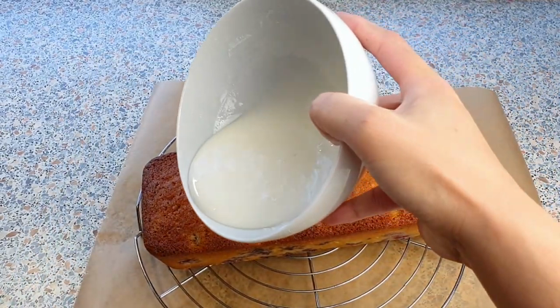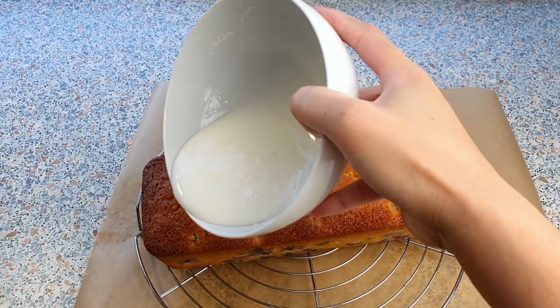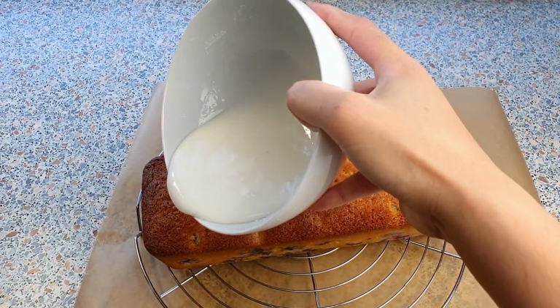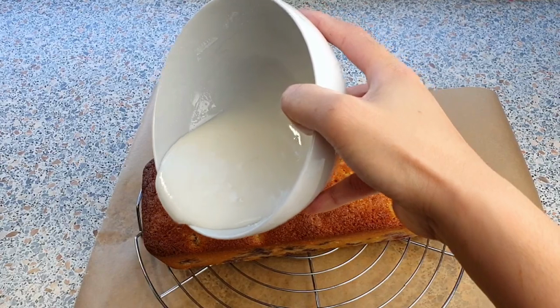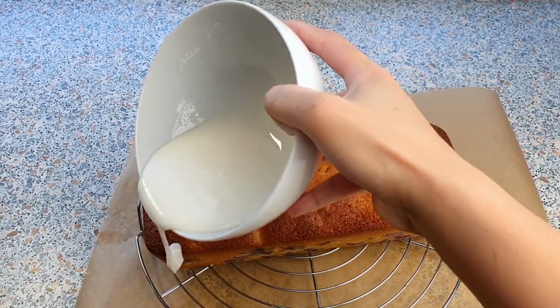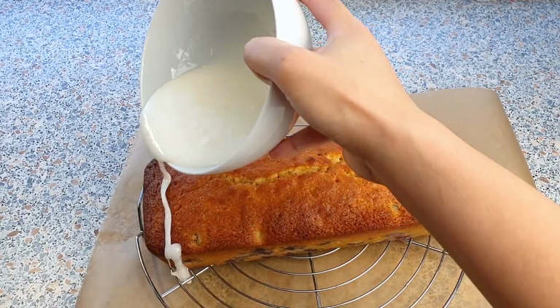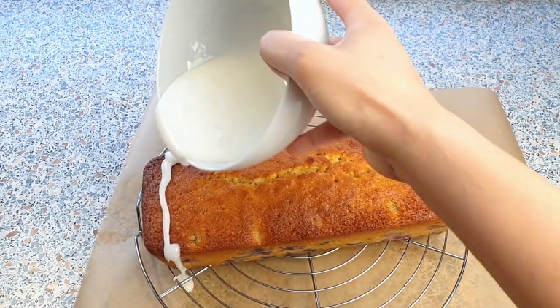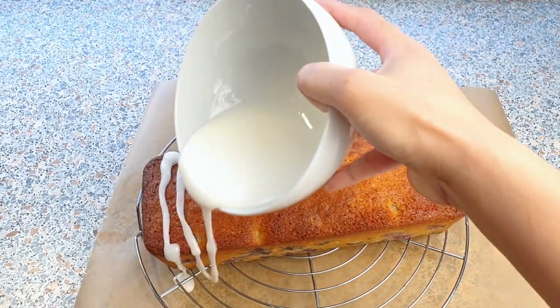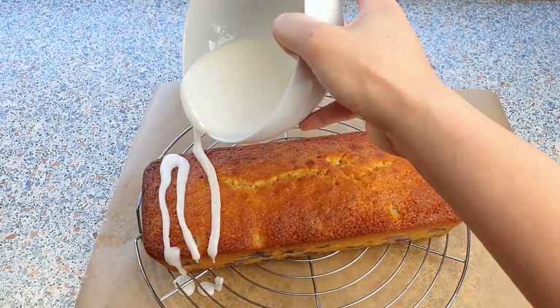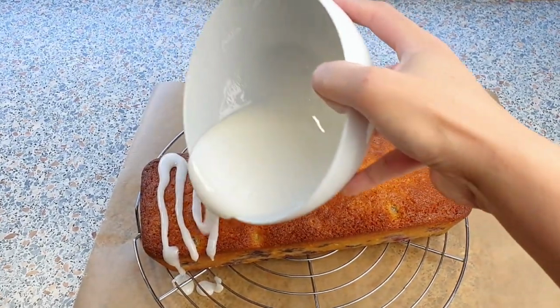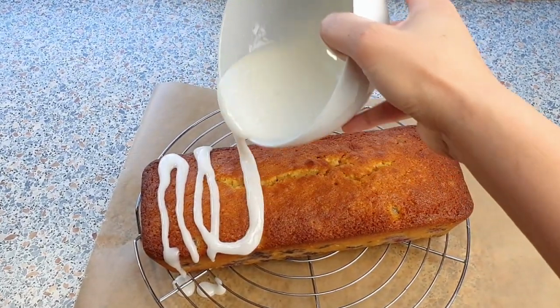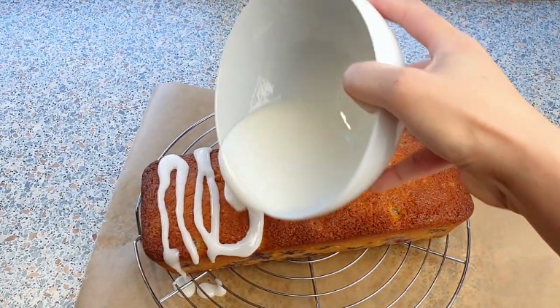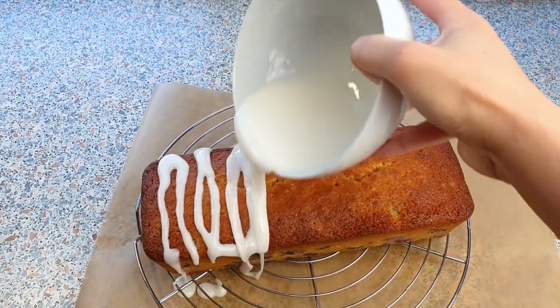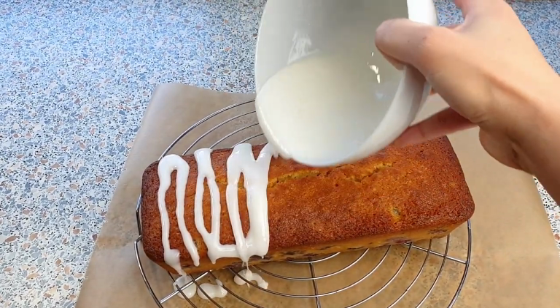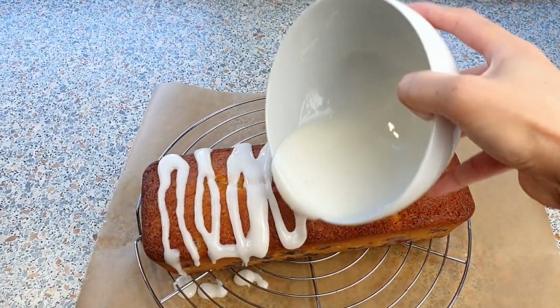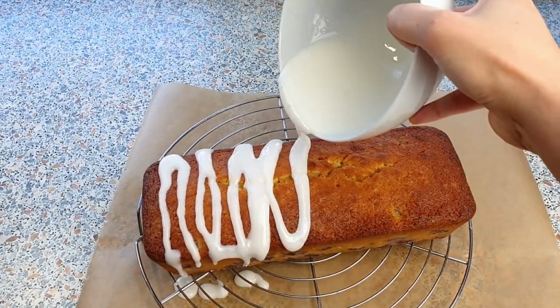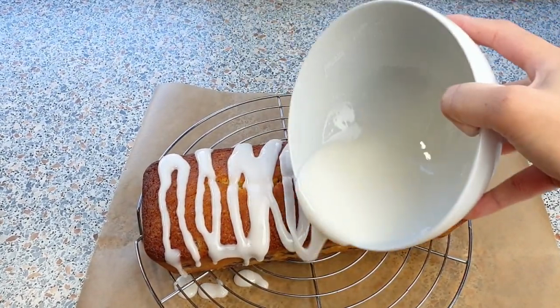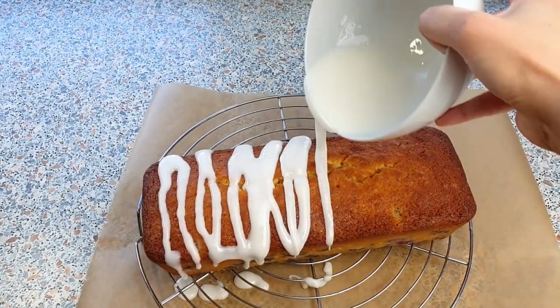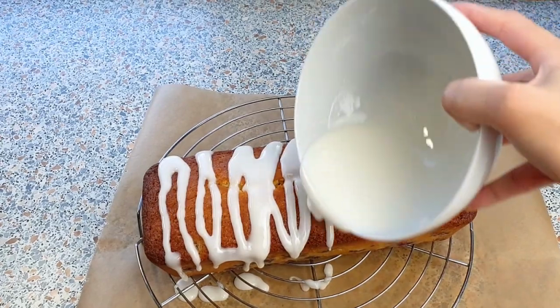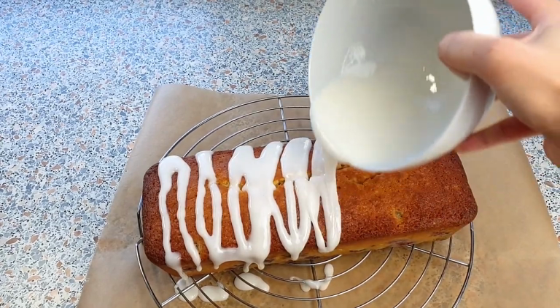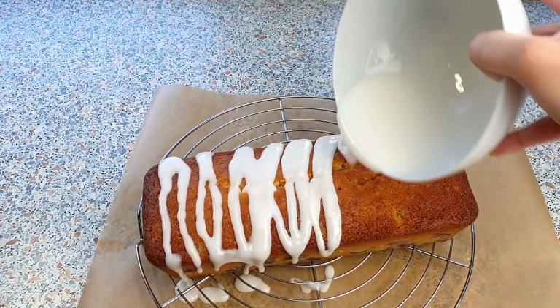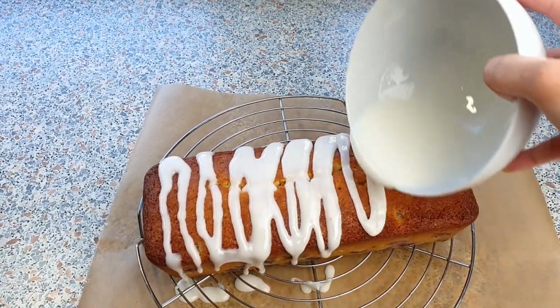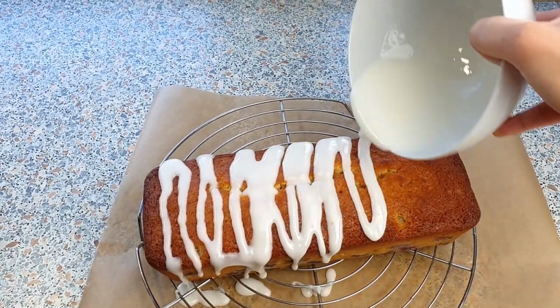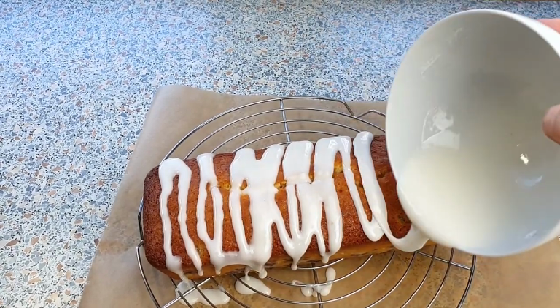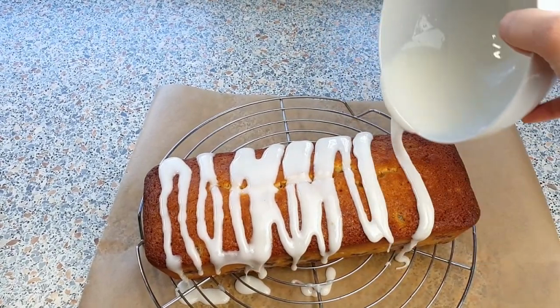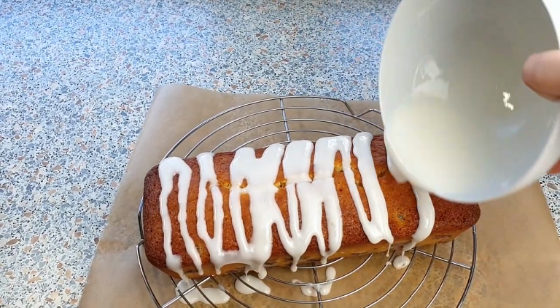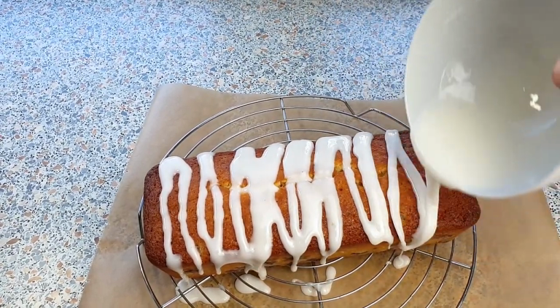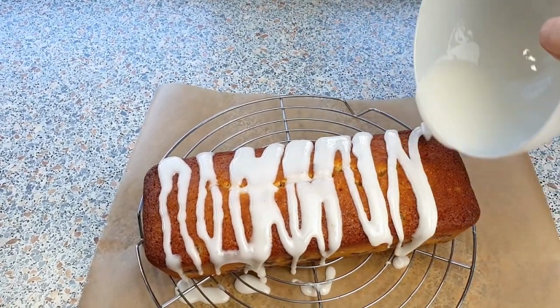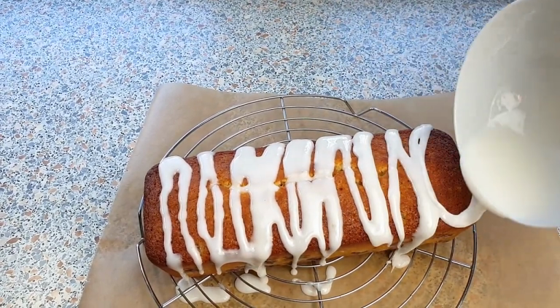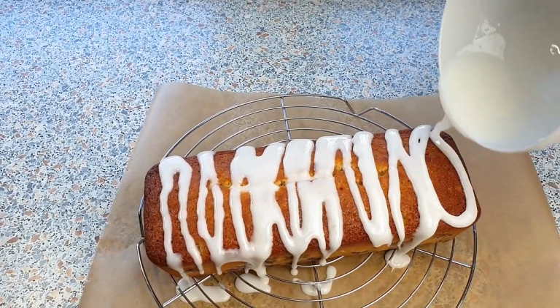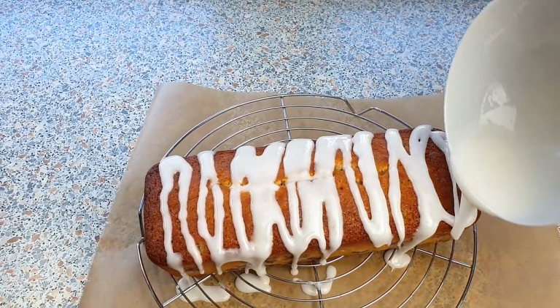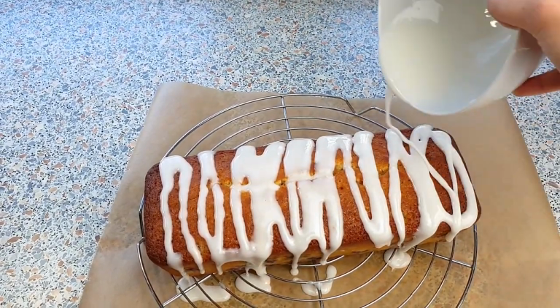Now we are going to drizzle this yummy sugar glaze on top of our loaf cake, just like this. I'm going to let the sugar glaze set for about 30 minutes before cutting the cake.